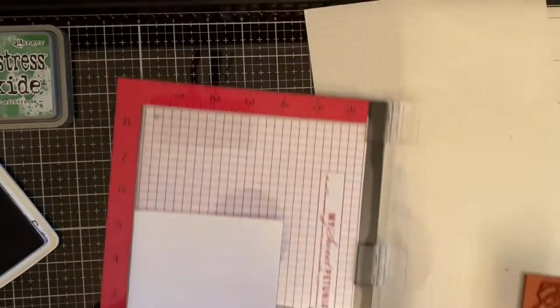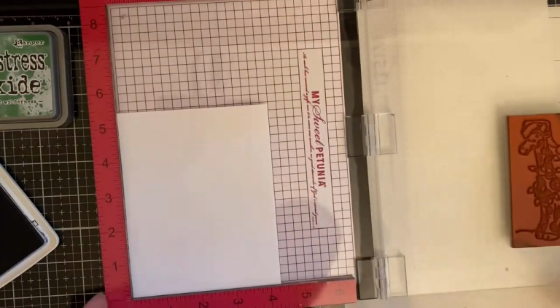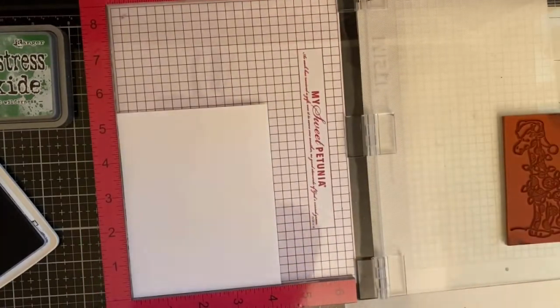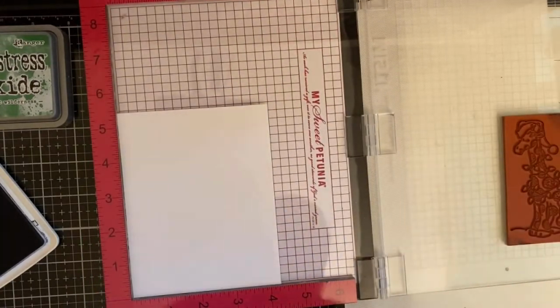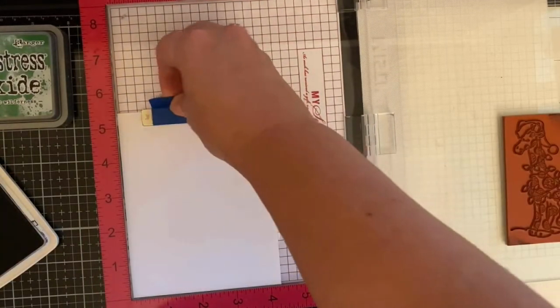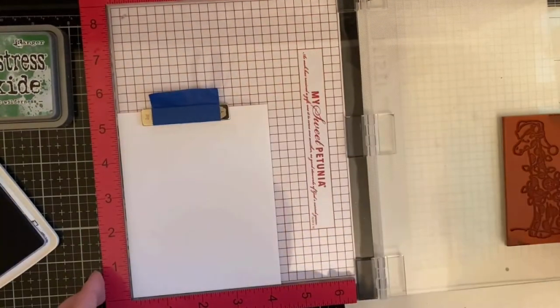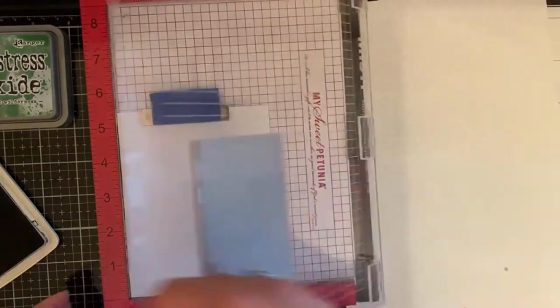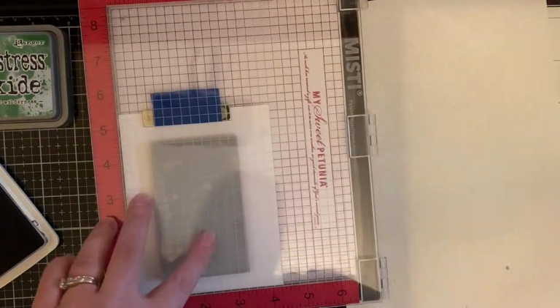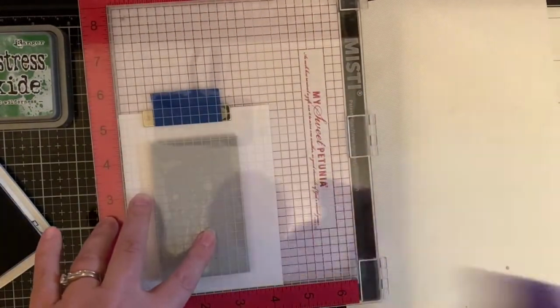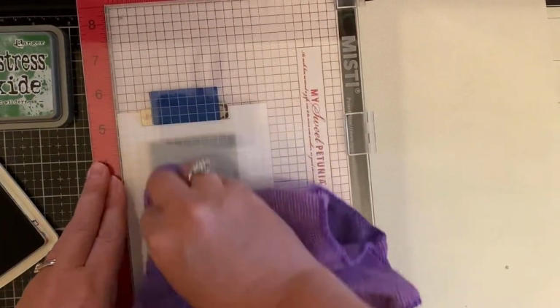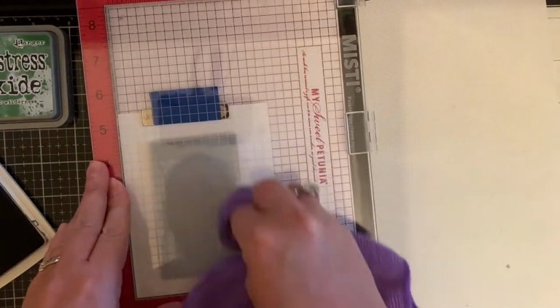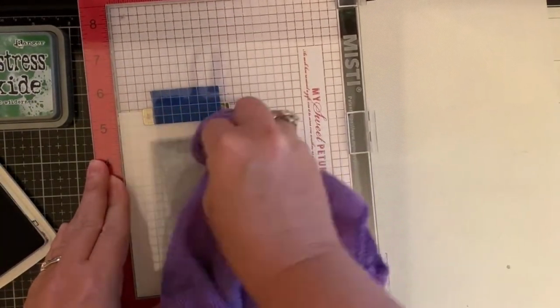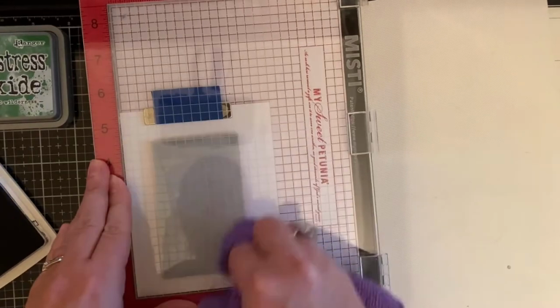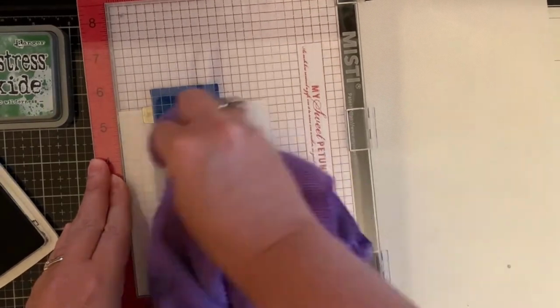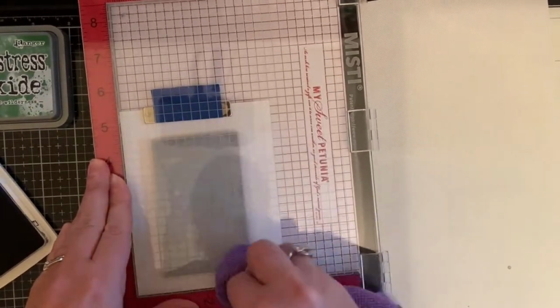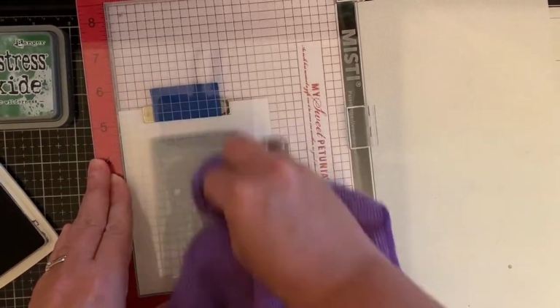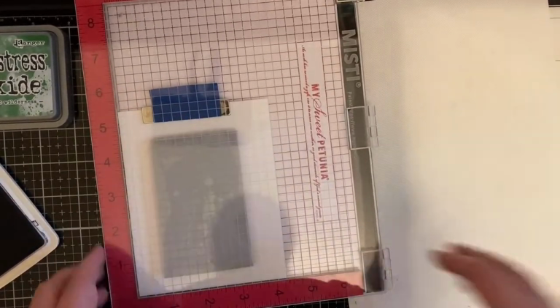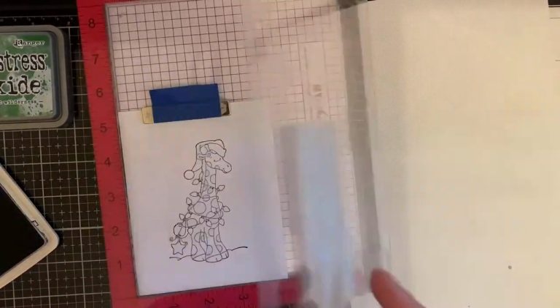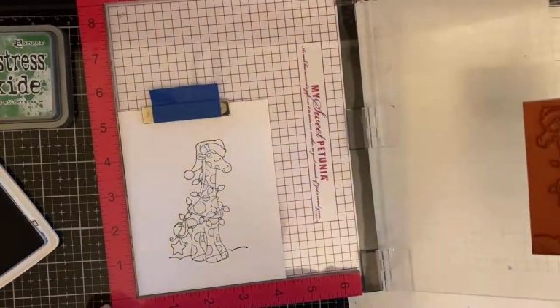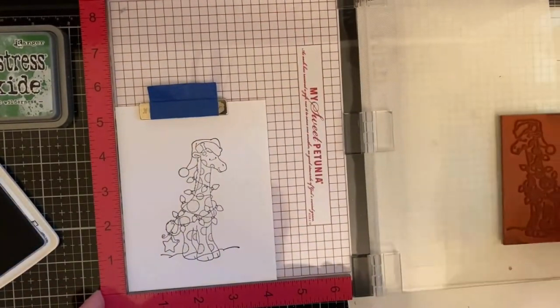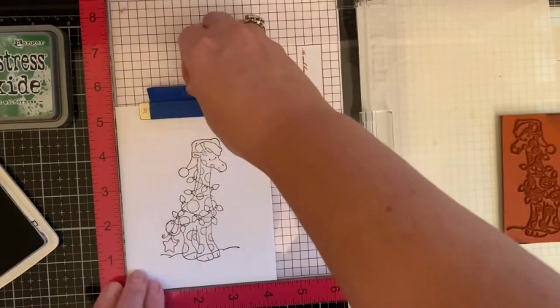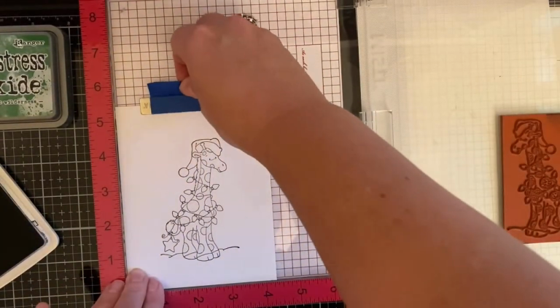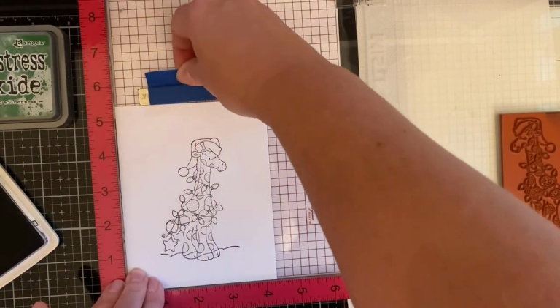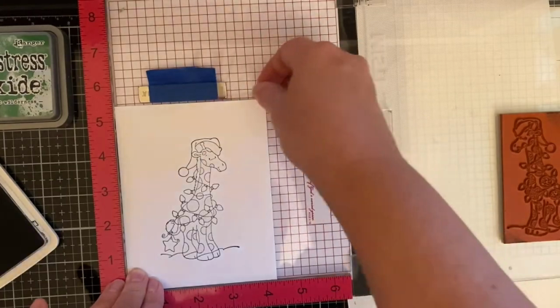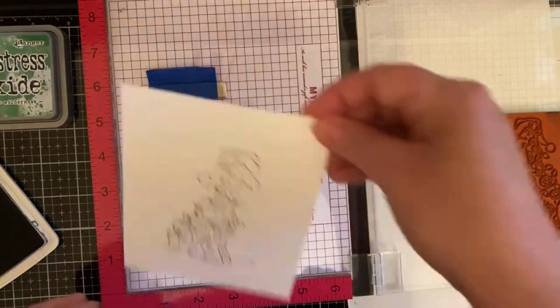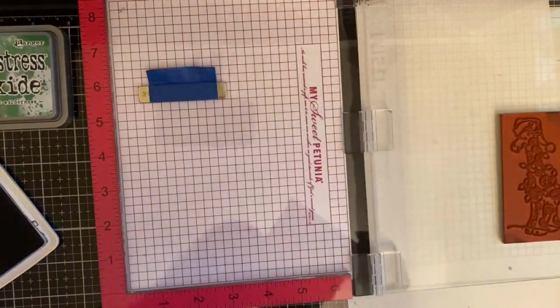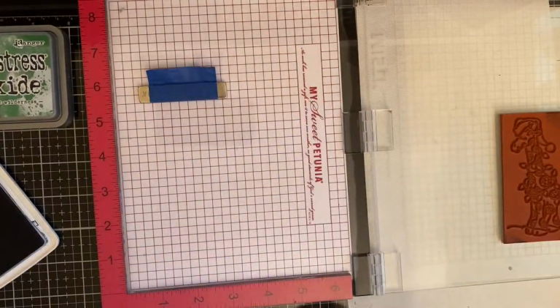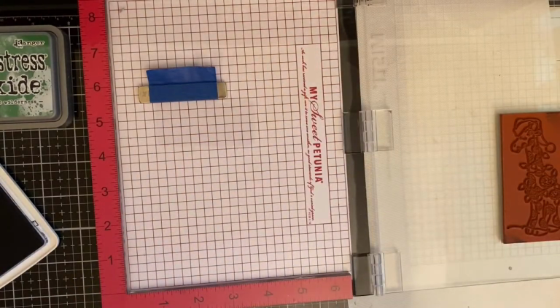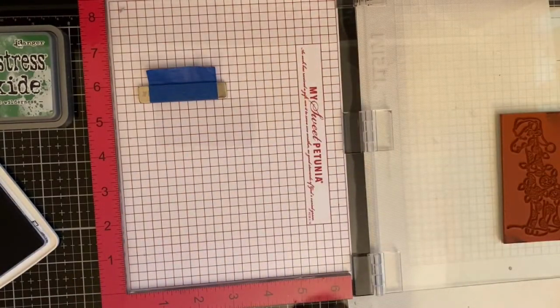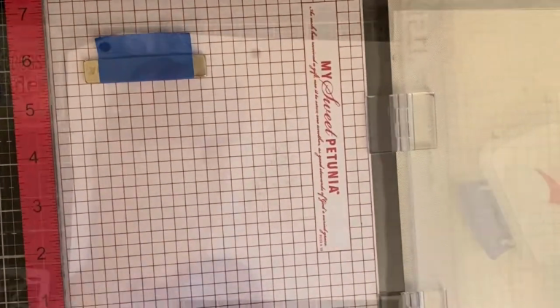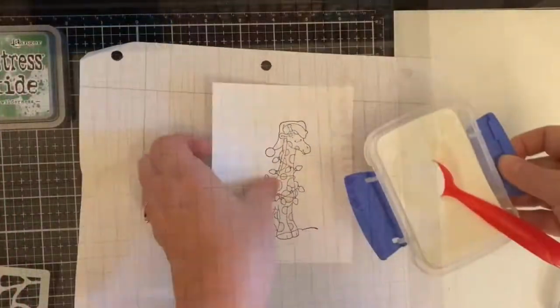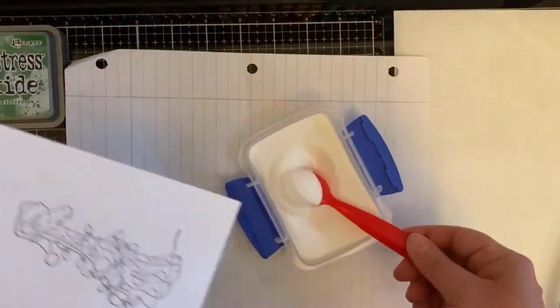I've placed another piece of Neenah Solar White 80-pound cardstock and placed my stamp directly on the plate. I'm using some archival ink, and the reason I wanted to use archival ink is because I wanted to emboss it — to me, this kind of helps me stay within the lines whenever I'm coloring with Copic markers.